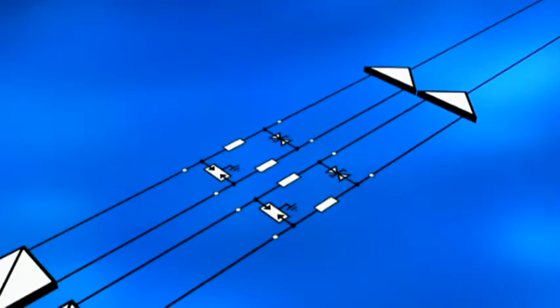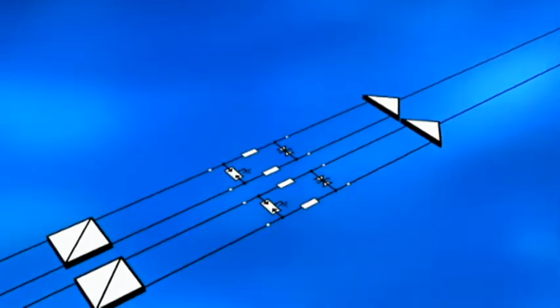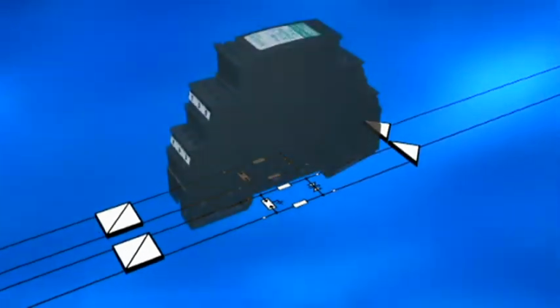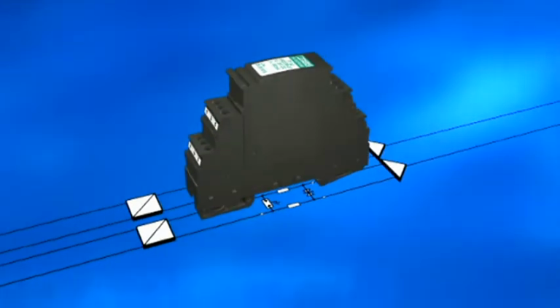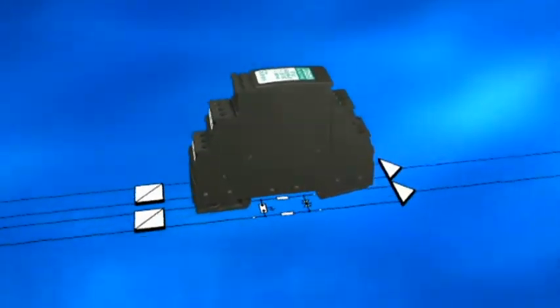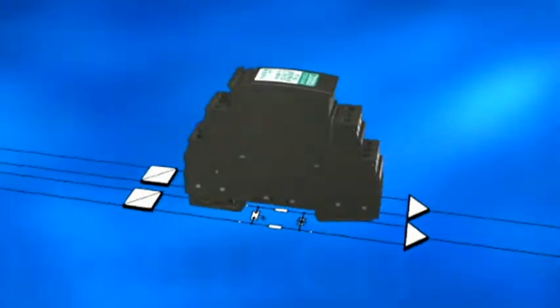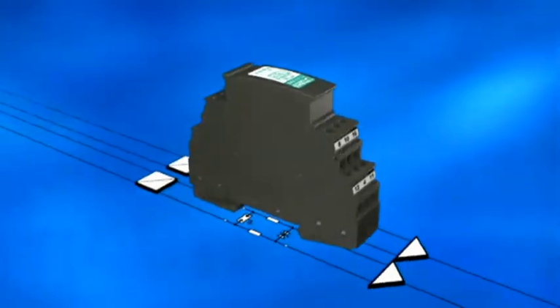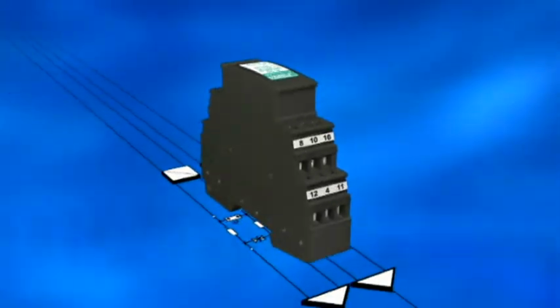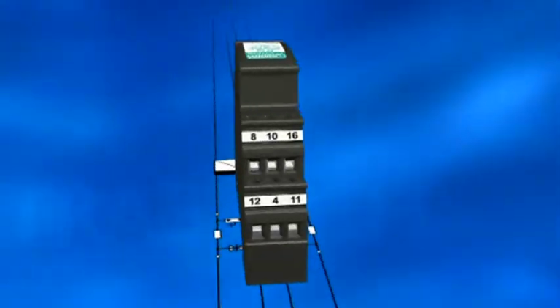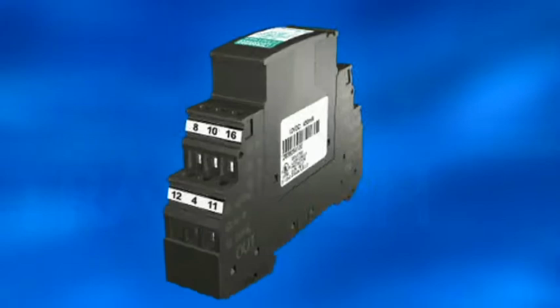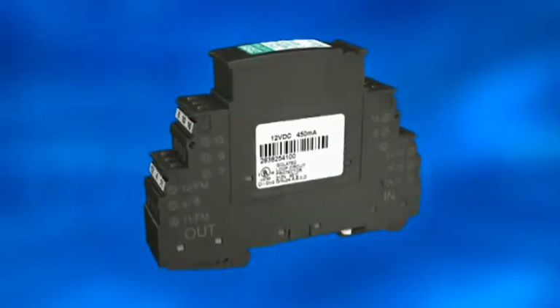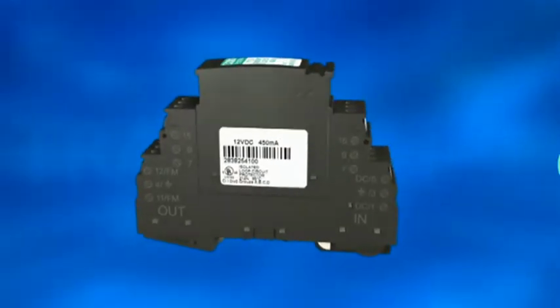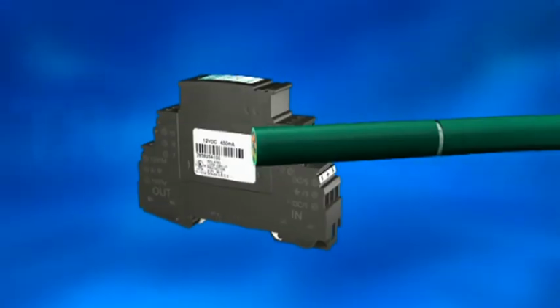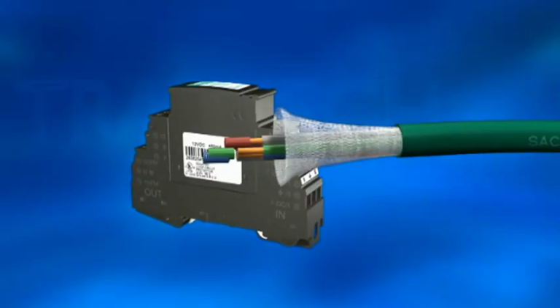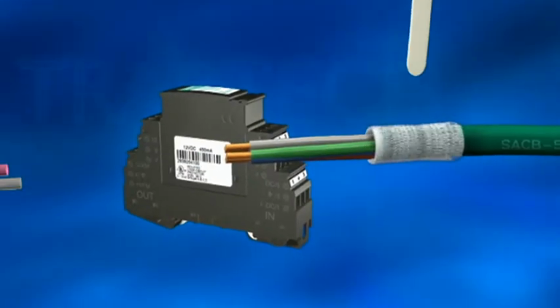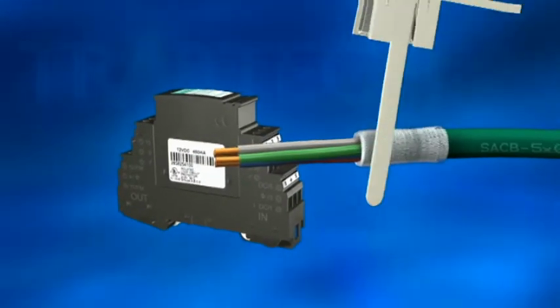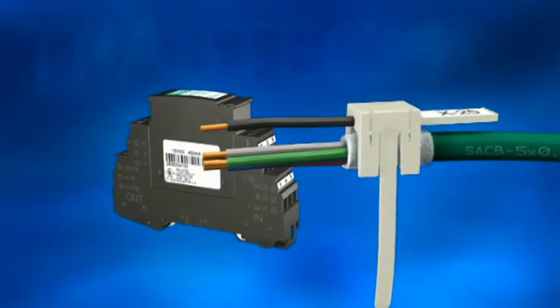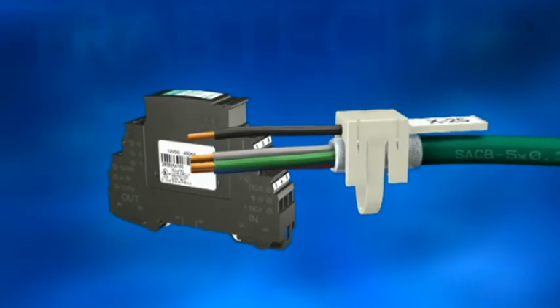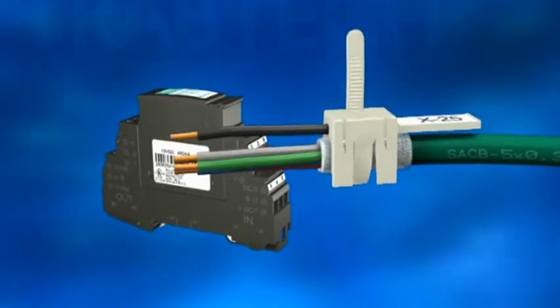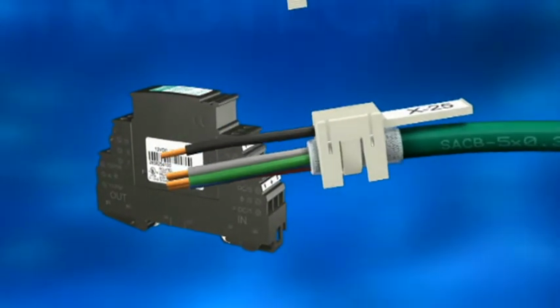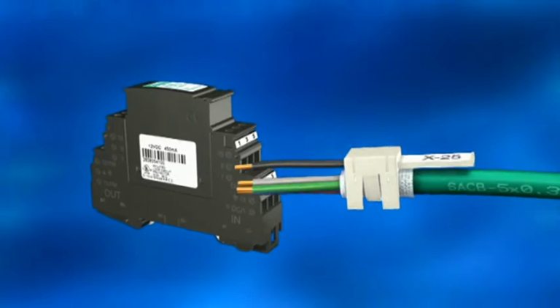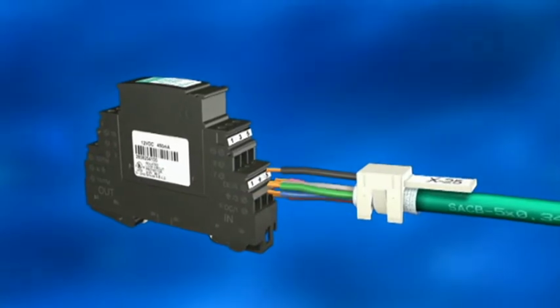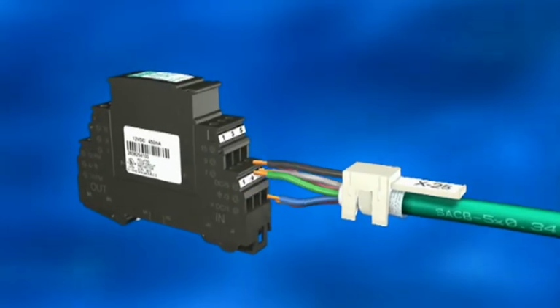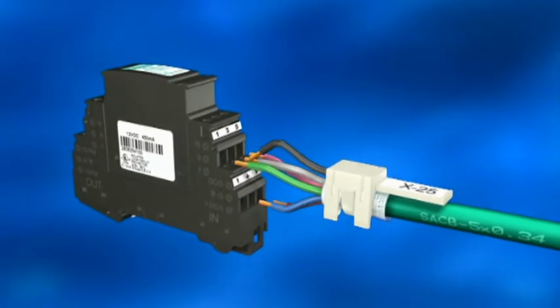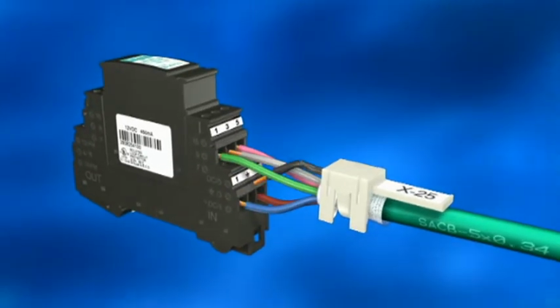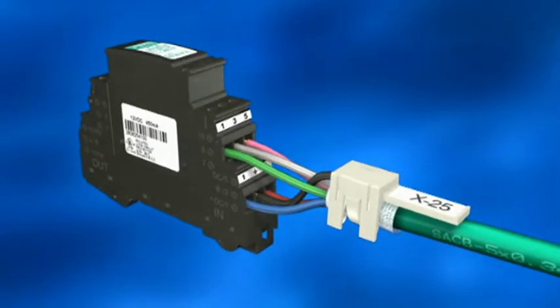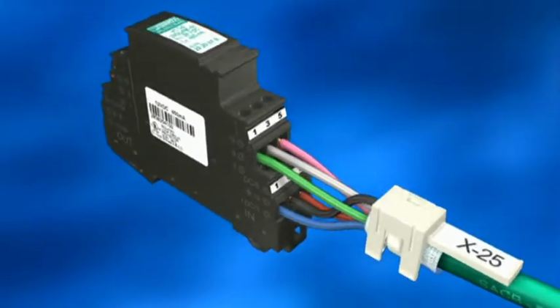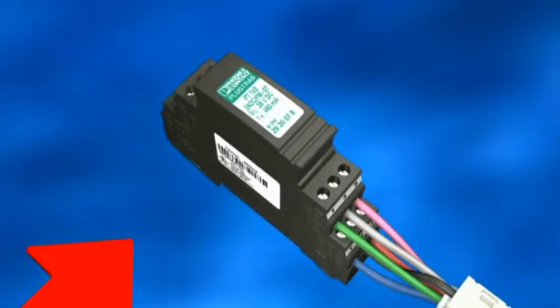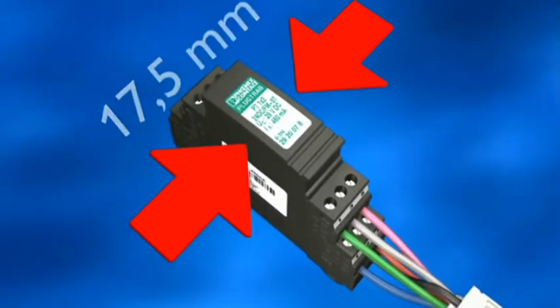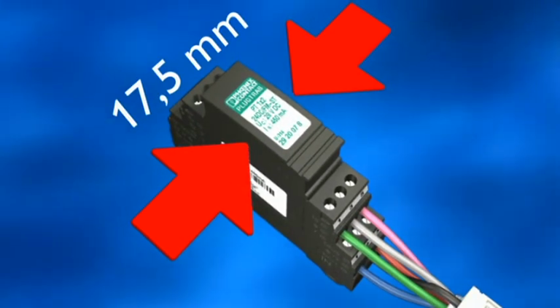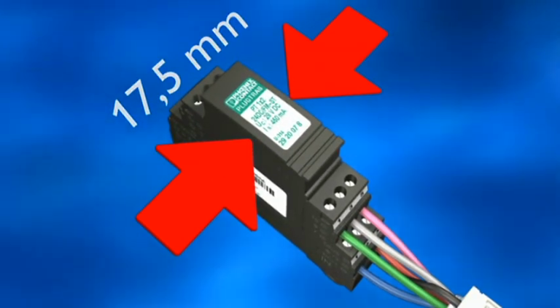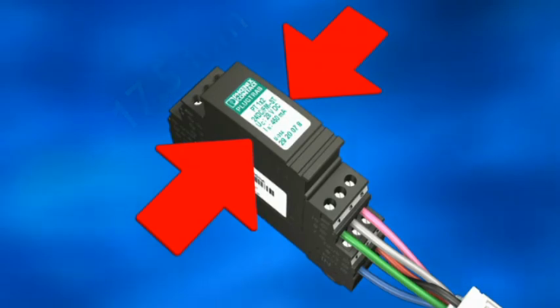Controlled surge protection for measurement and control technology using PlugTrap from Phoenix Contact. A four-wire circuit with shield and grounding requires only 17.5 millimeters on the DIN rail.